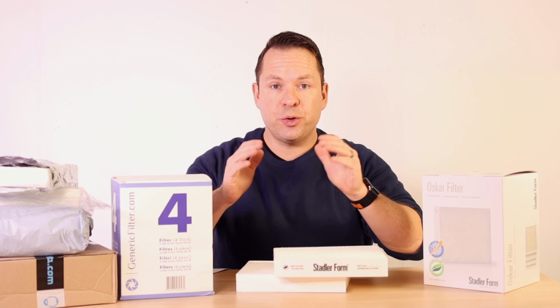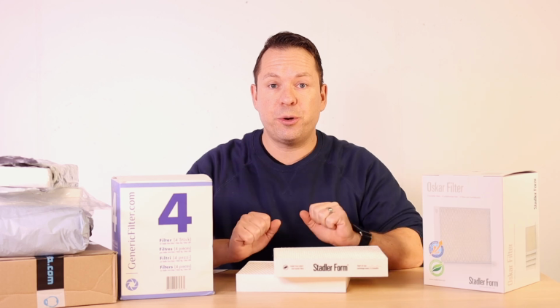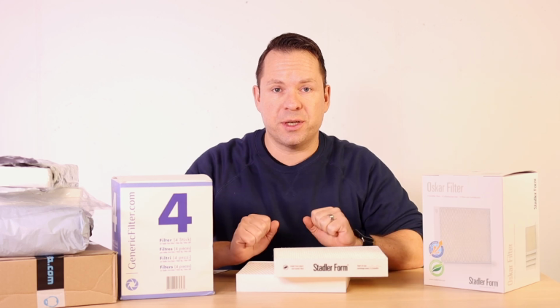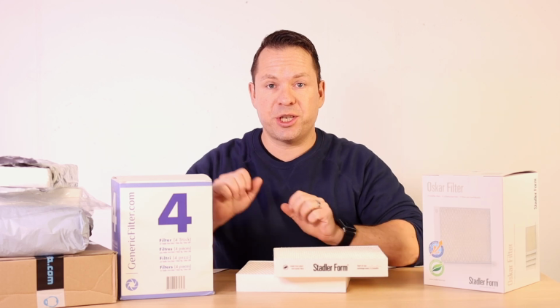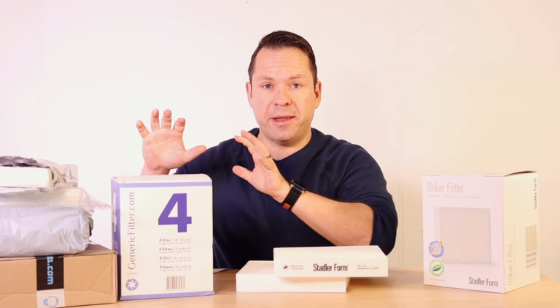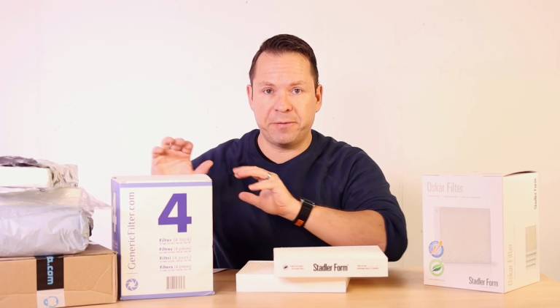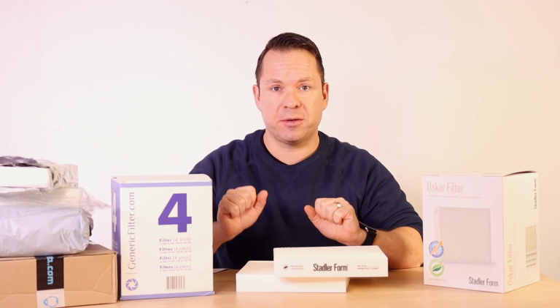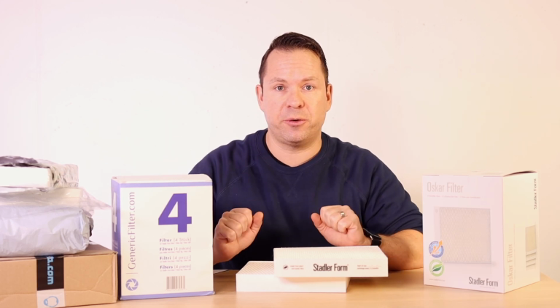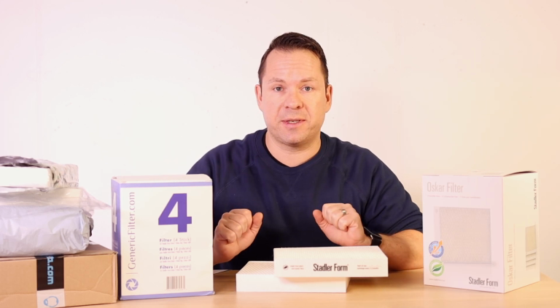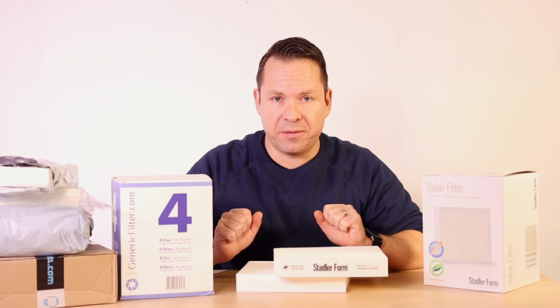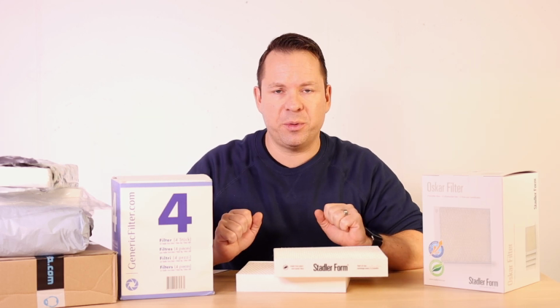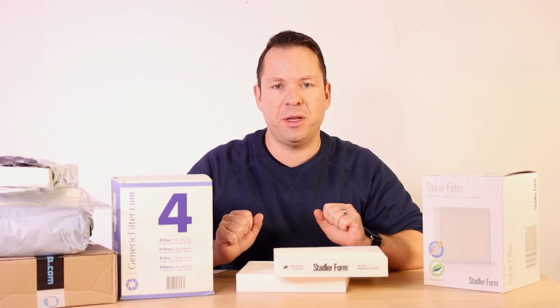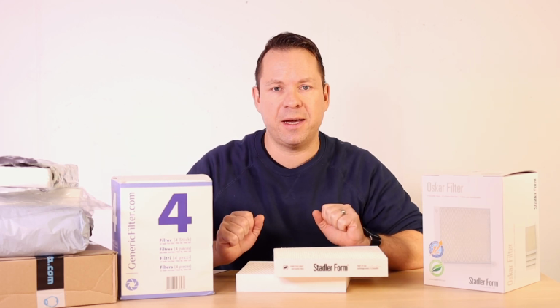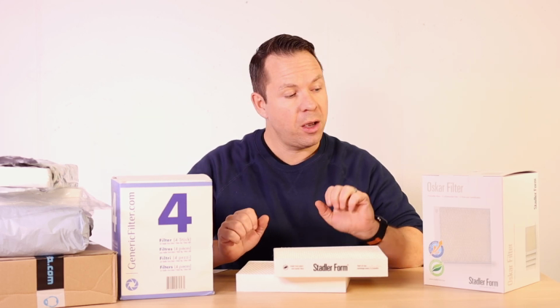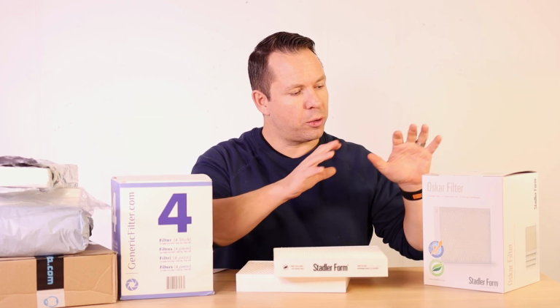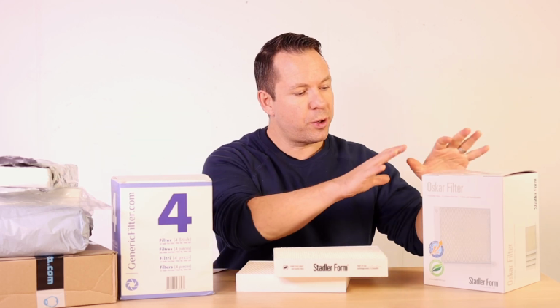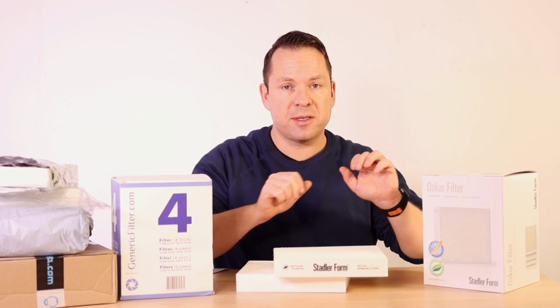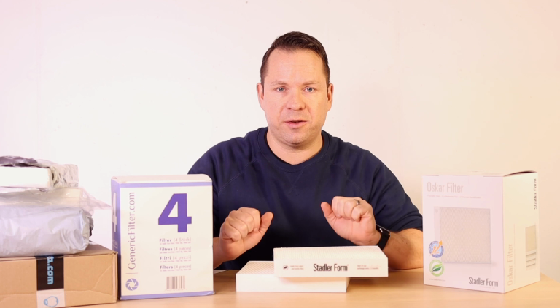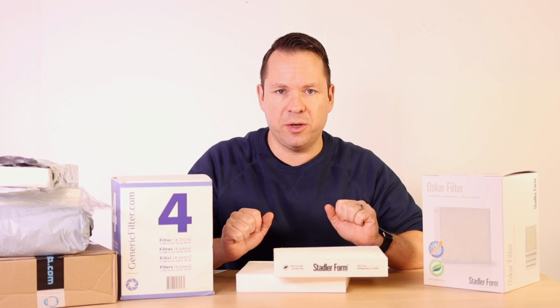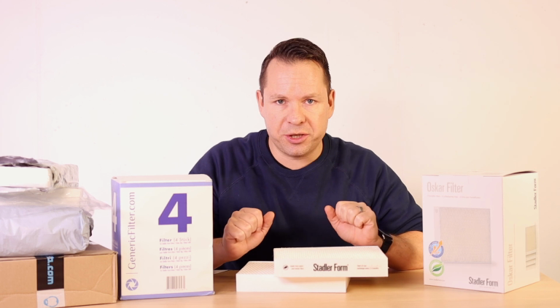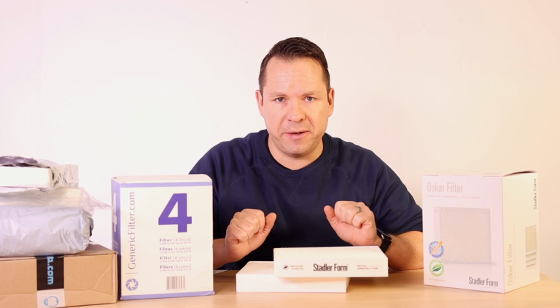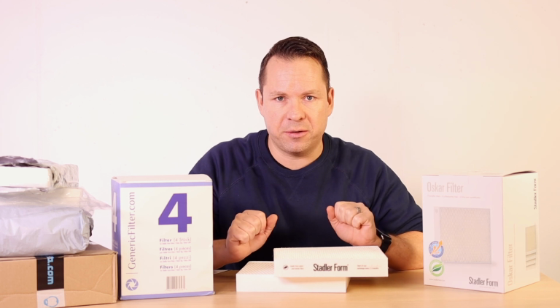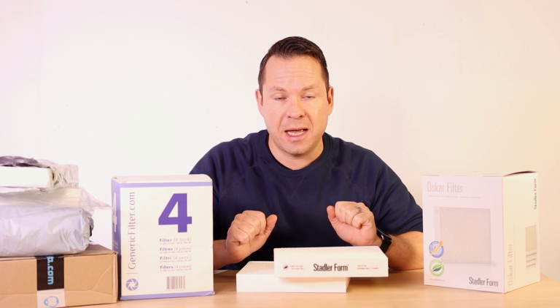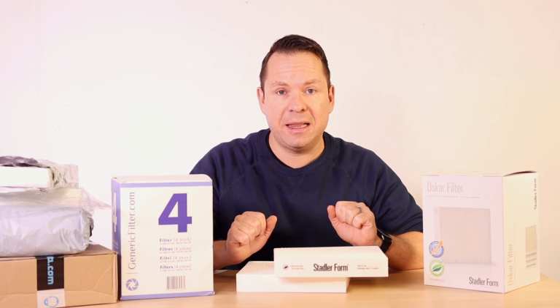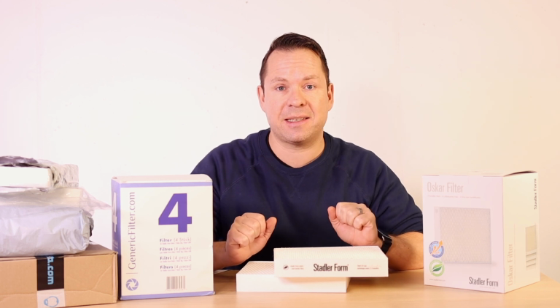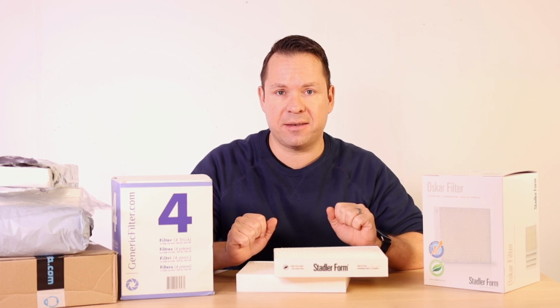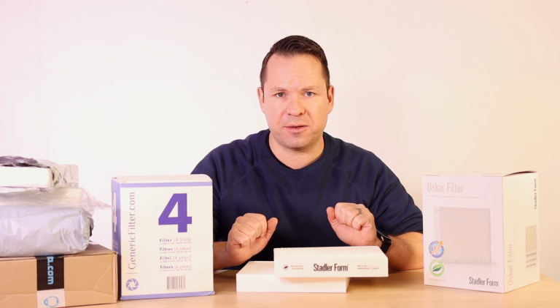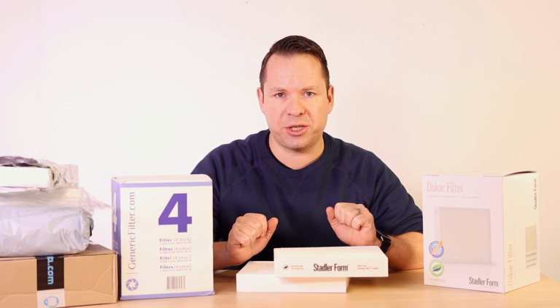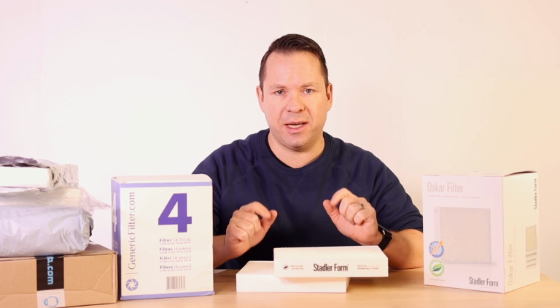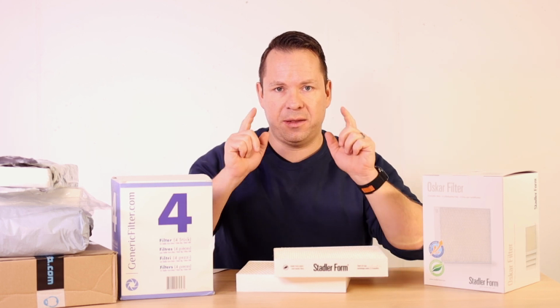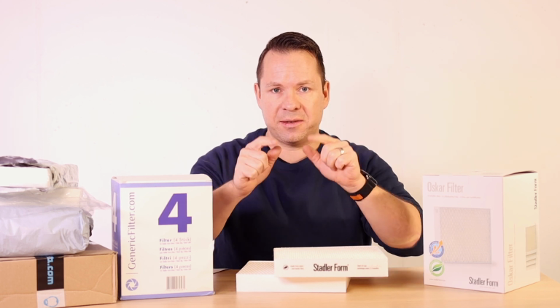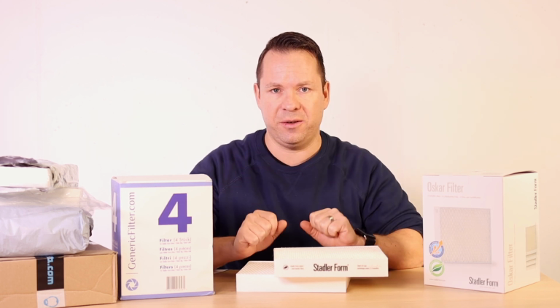Should you purchase generic filters for your Stadlerform humidifier, or rather stick to the original filters? Let's answer this question in this video.